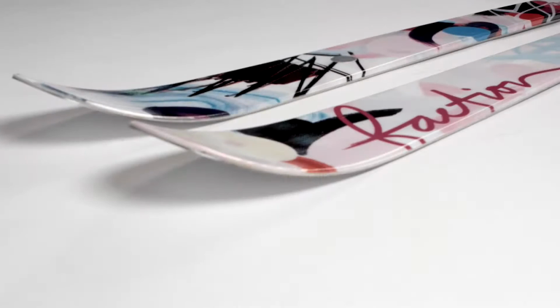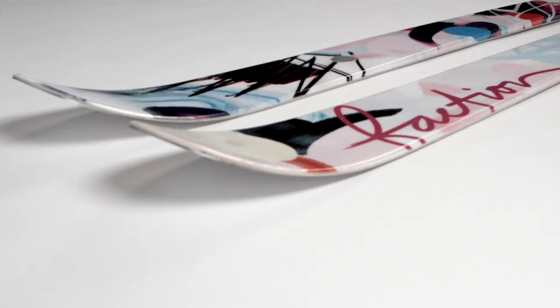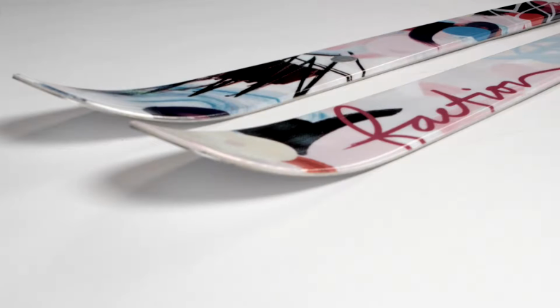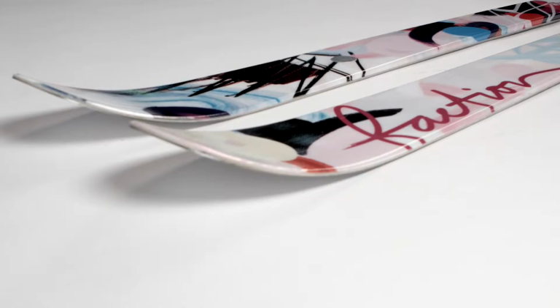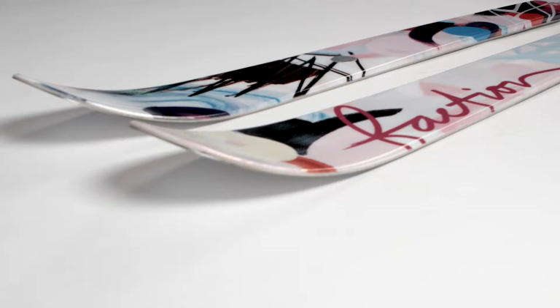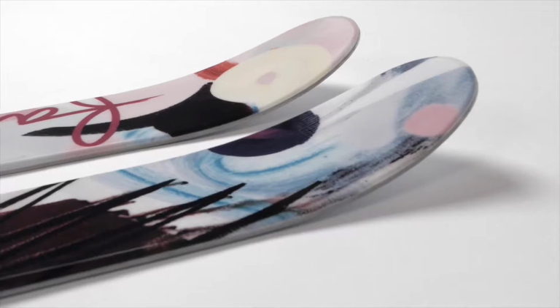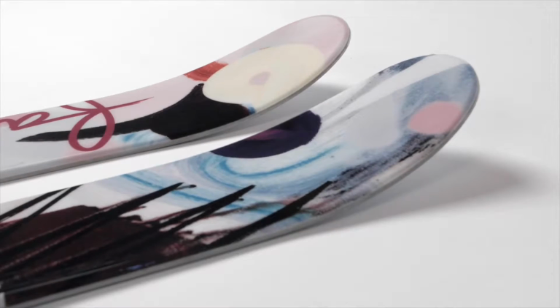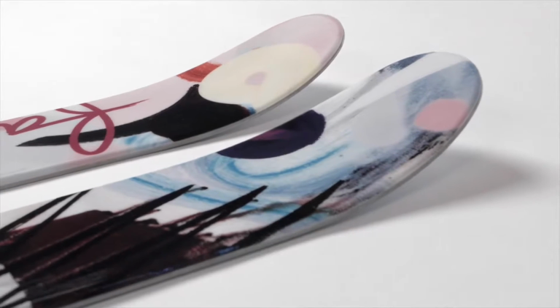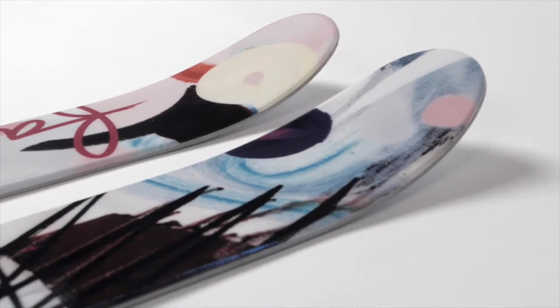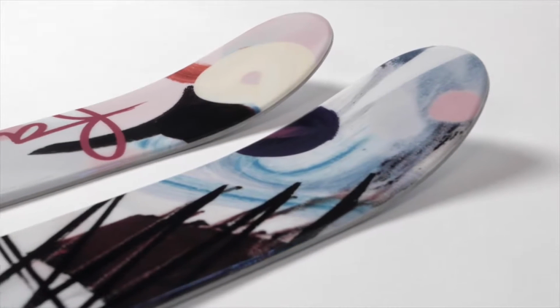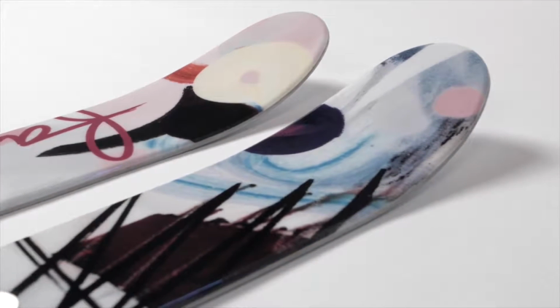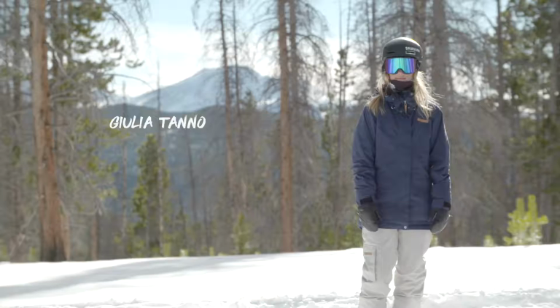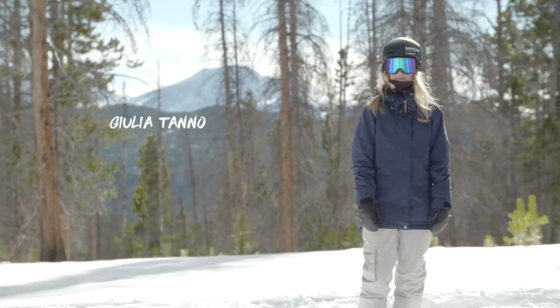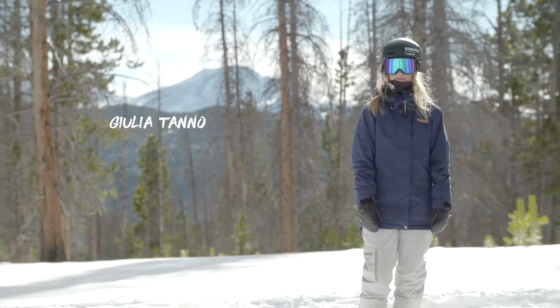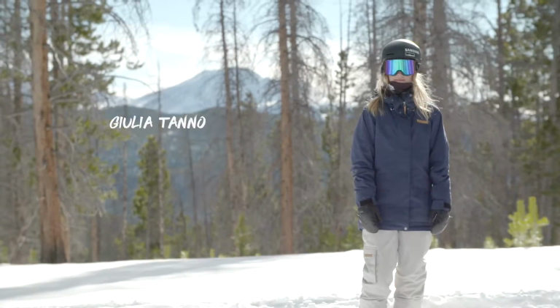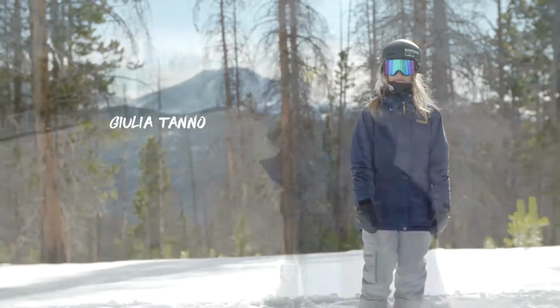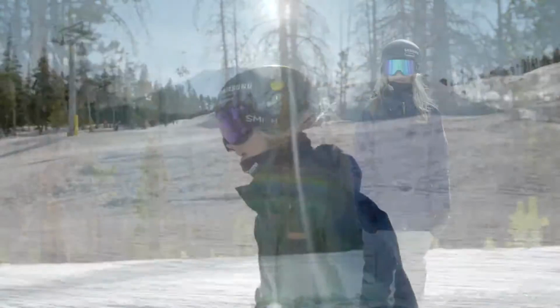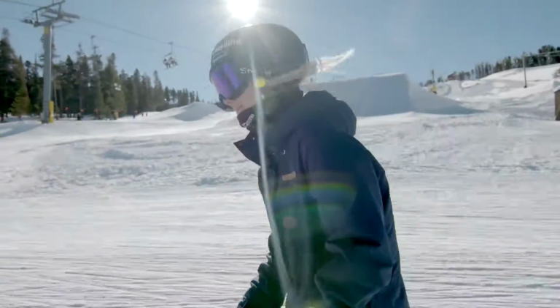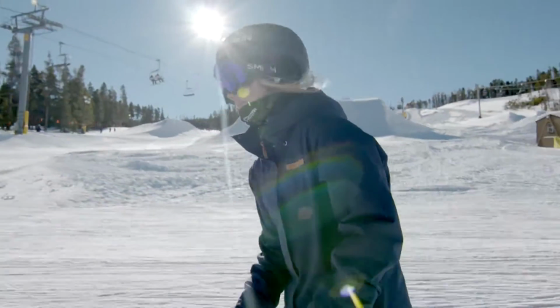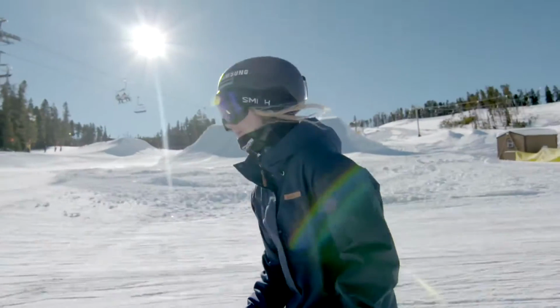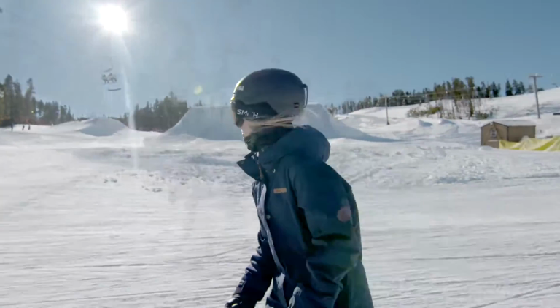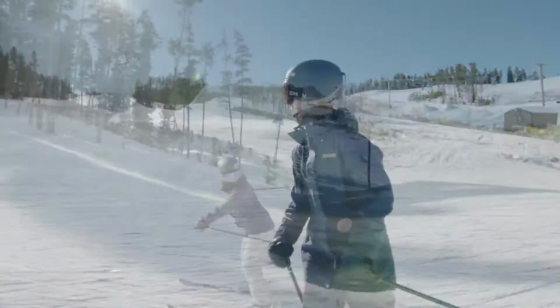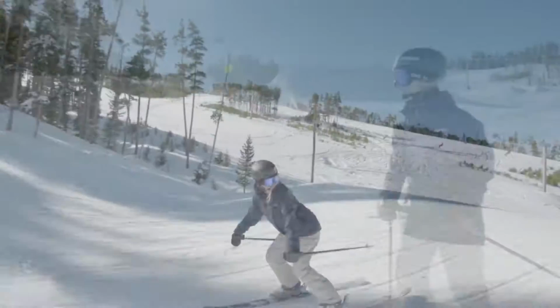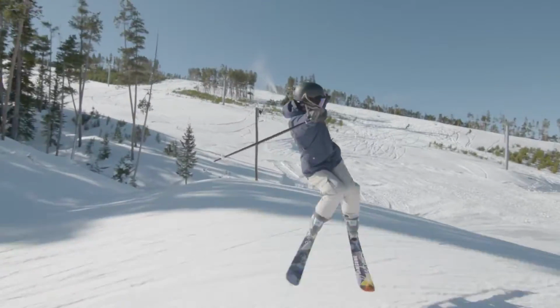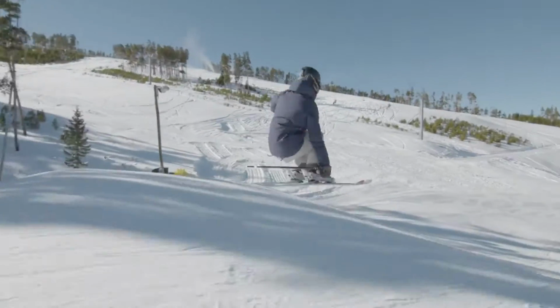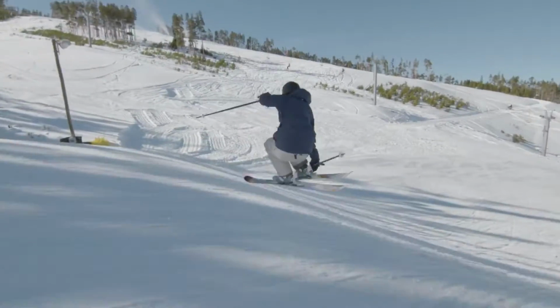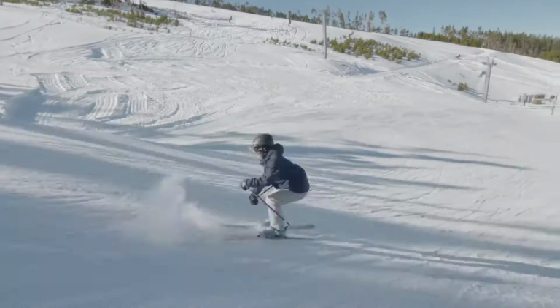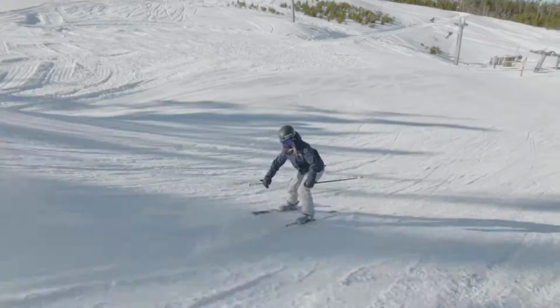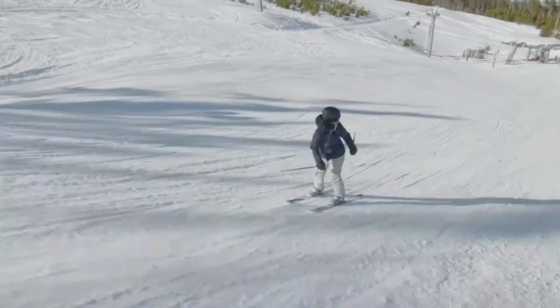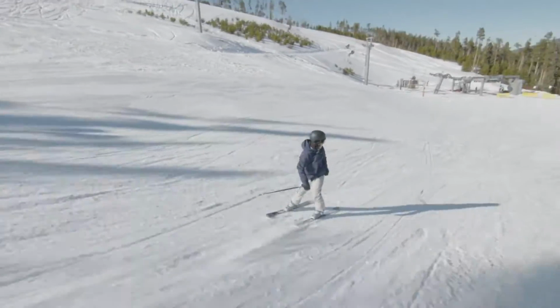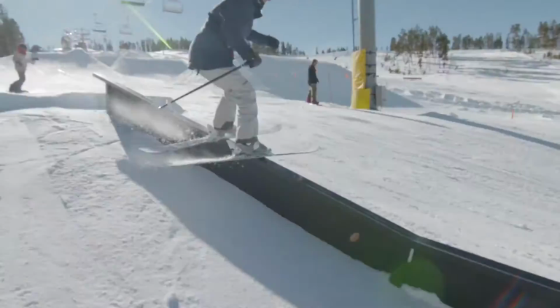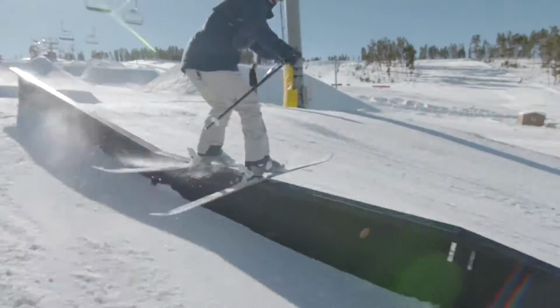The Ambit! We designed this ski to give the girls a solid, true, twin freestyle park performer. Built for the kickers, pipe, rails and wall rides but still capable on piste or around the hill.